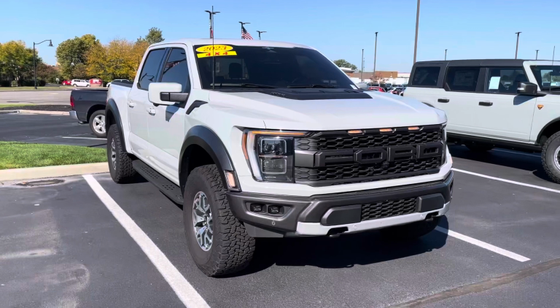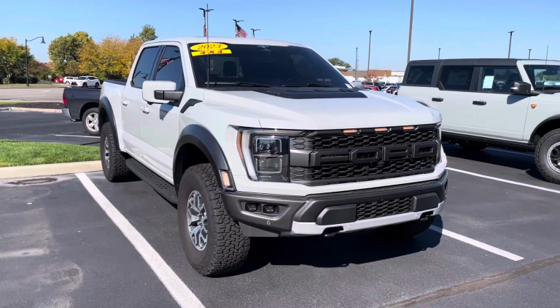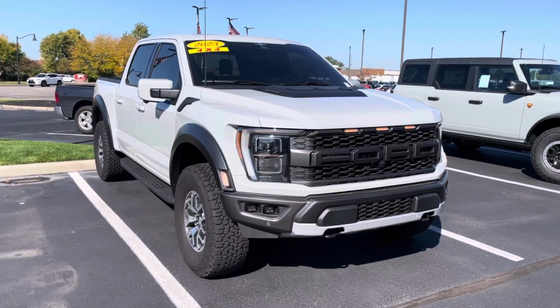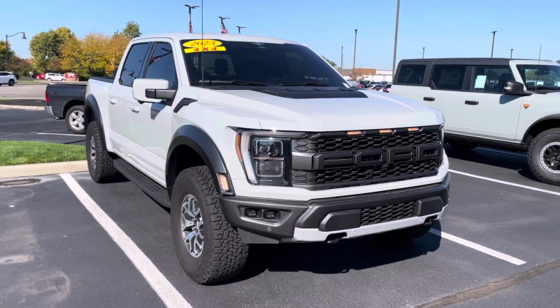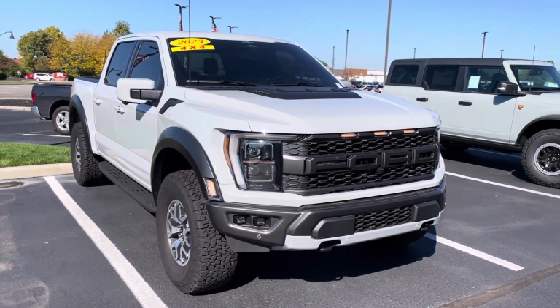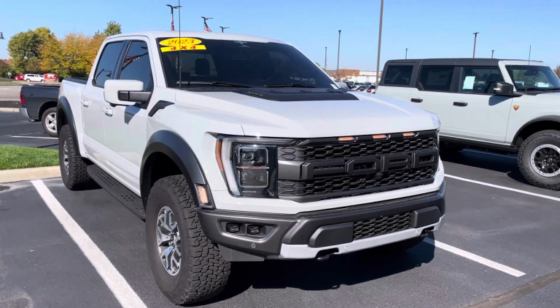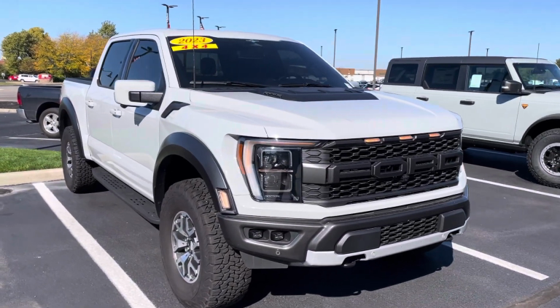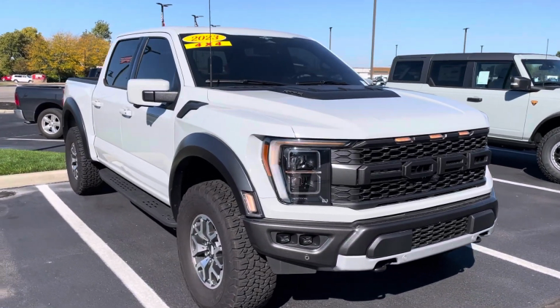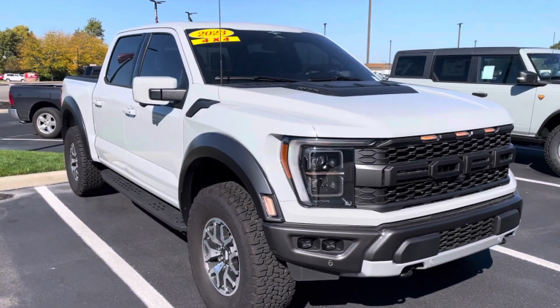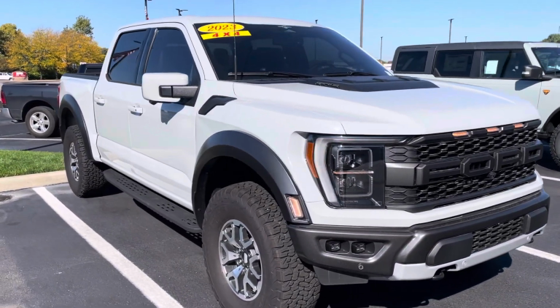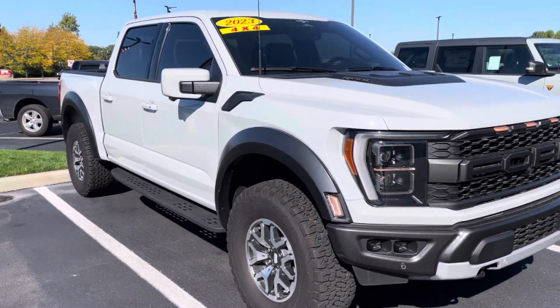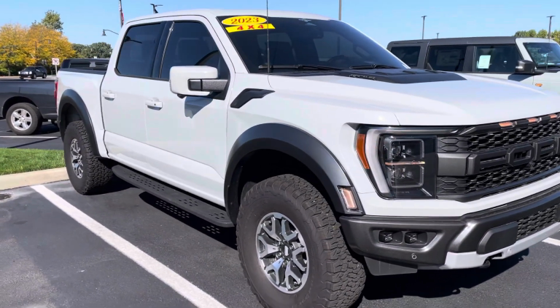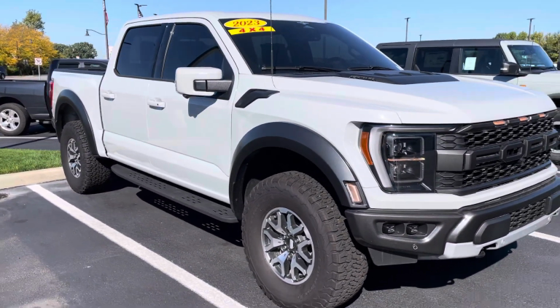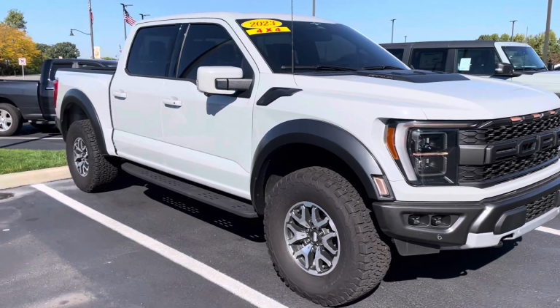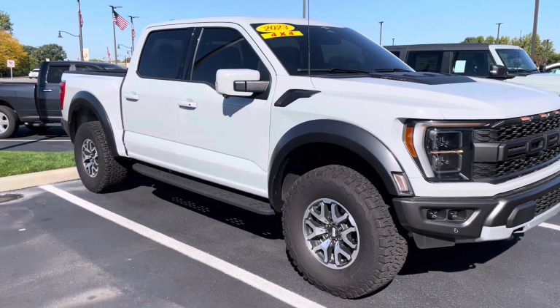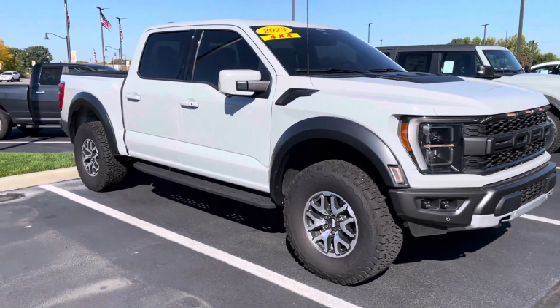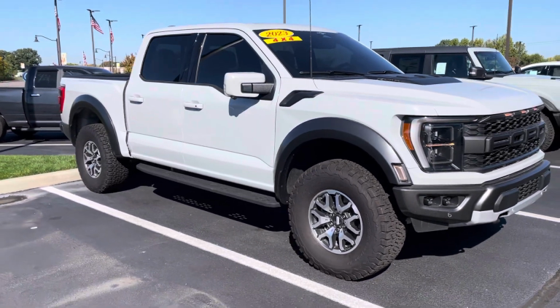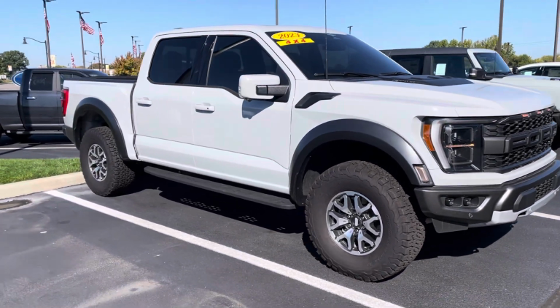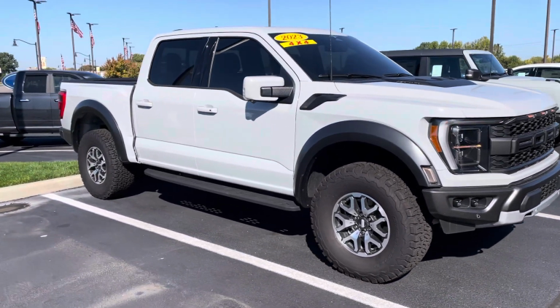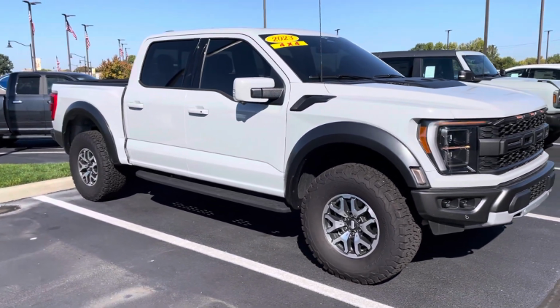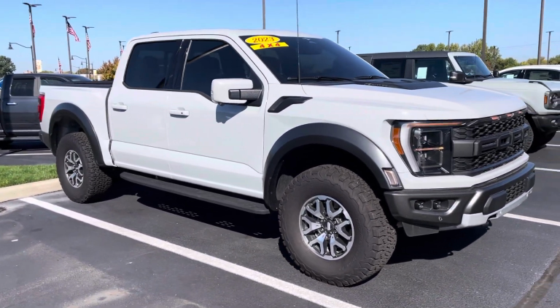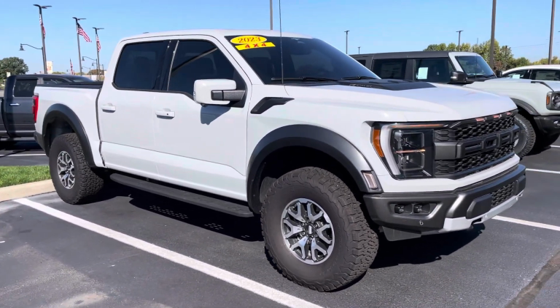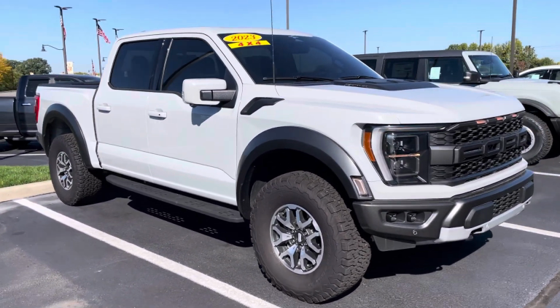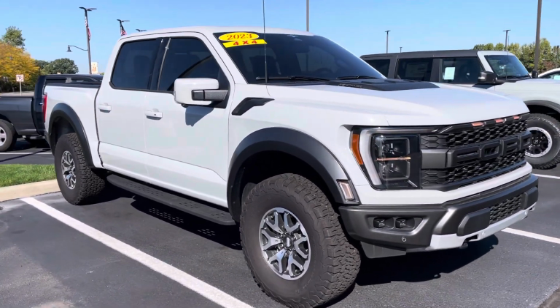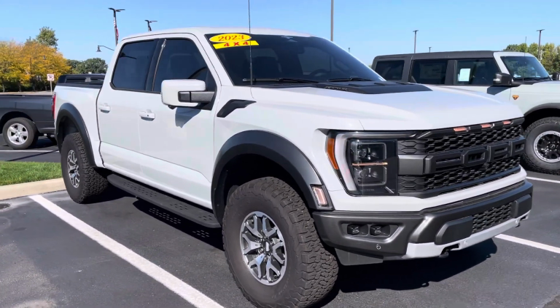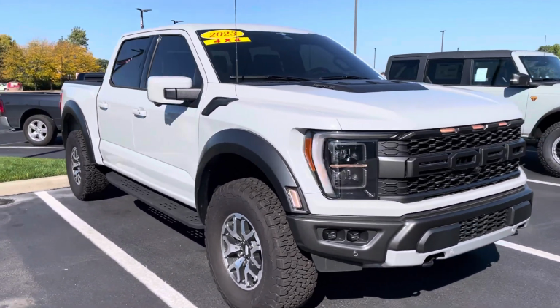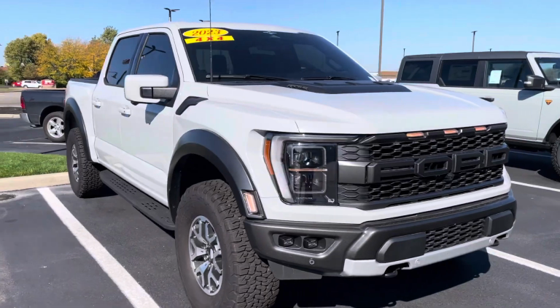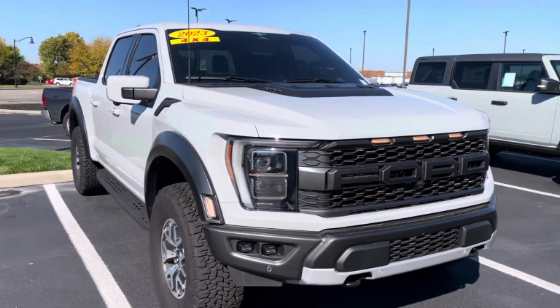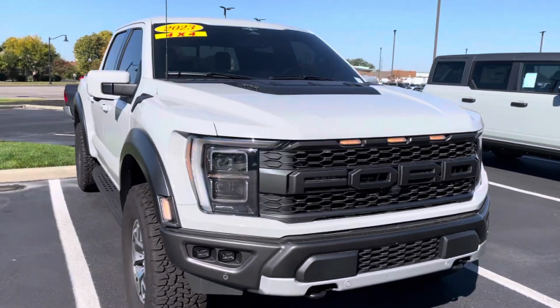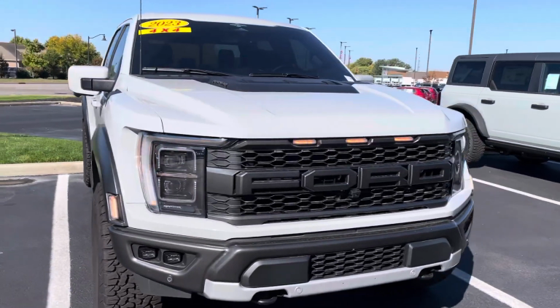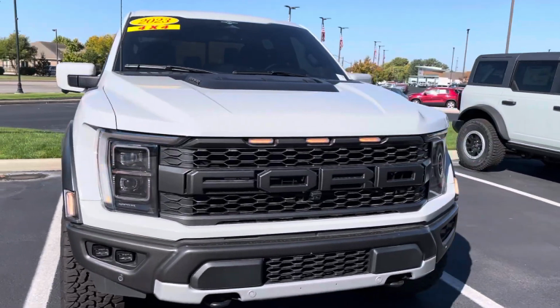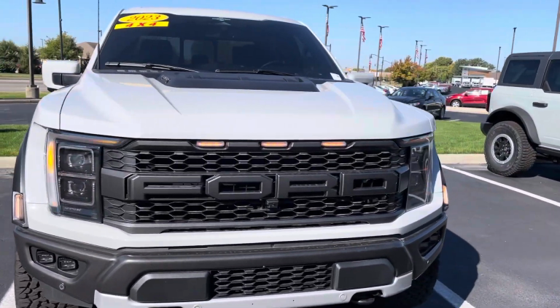Hey Jeffrey, this is JB with Bill Estes Ford. This is the 2023 Raptor that you expressed interest in online. It has almost 6,900 miles on it. Beautiful truck — as you can see, it's here and it's in great shape.